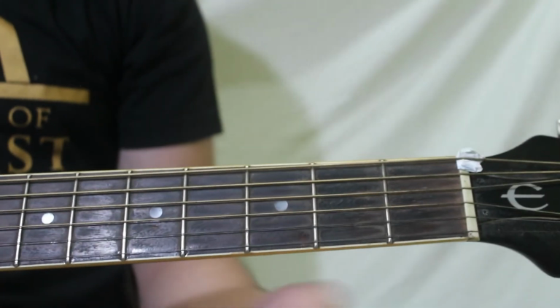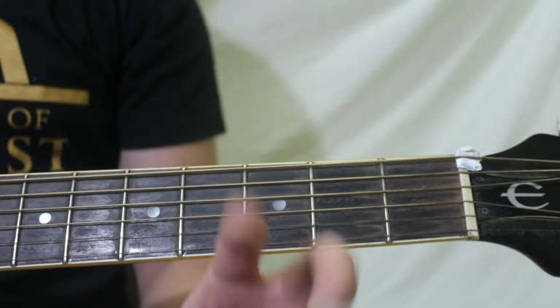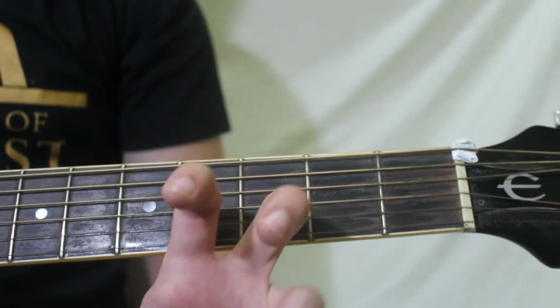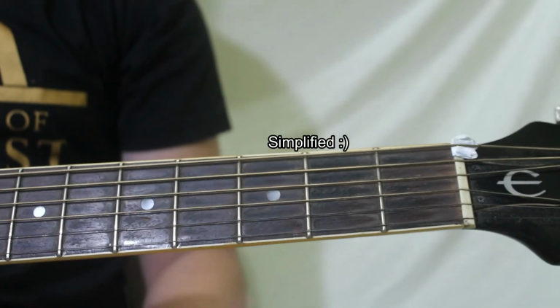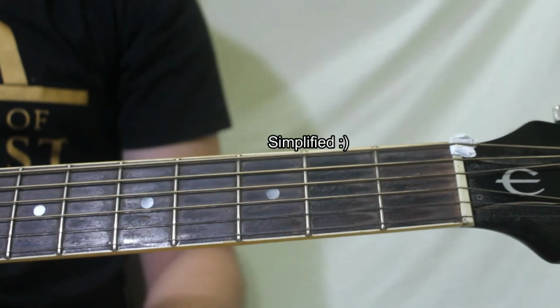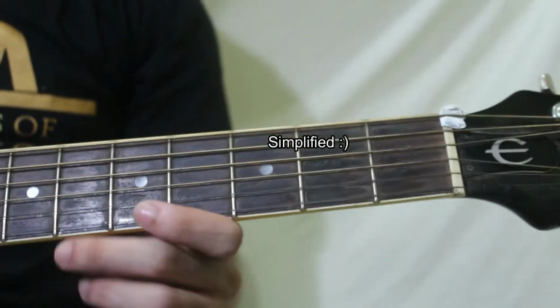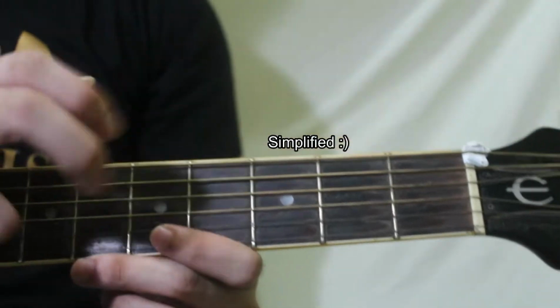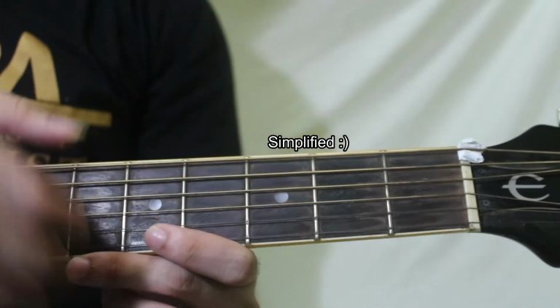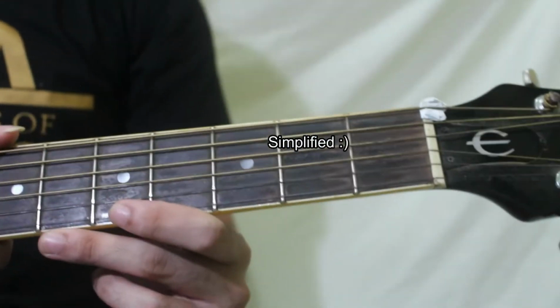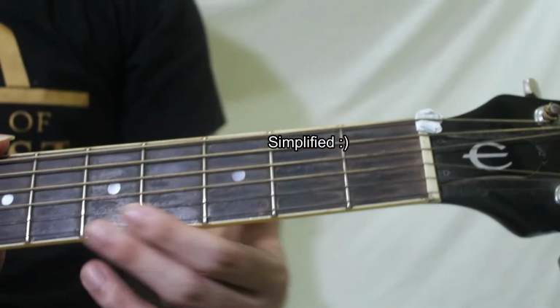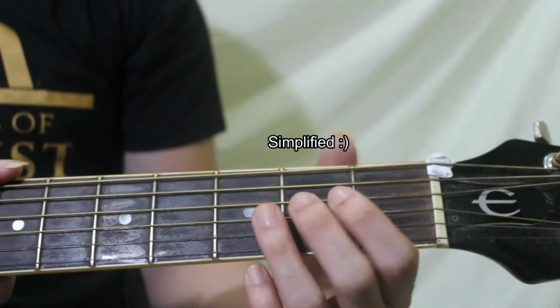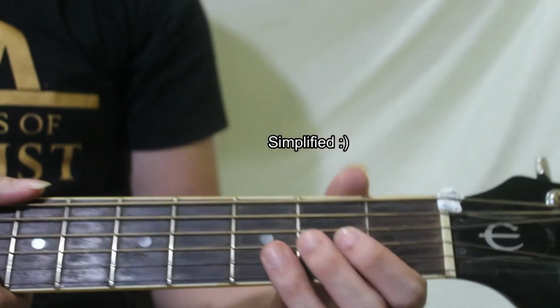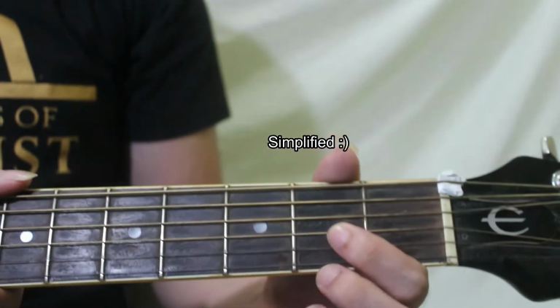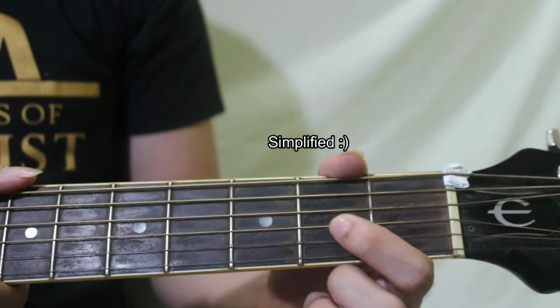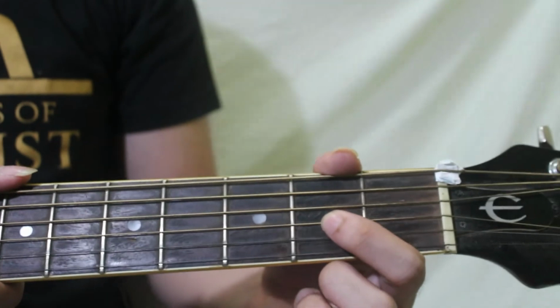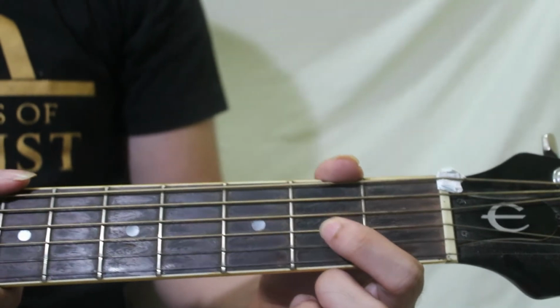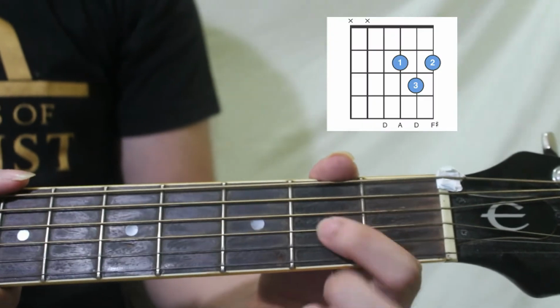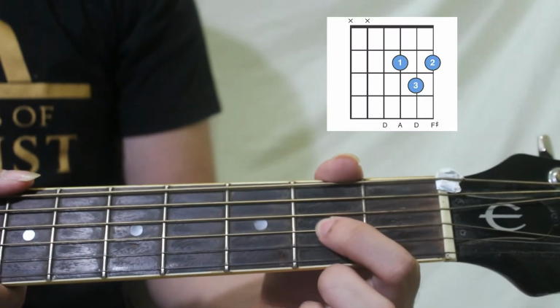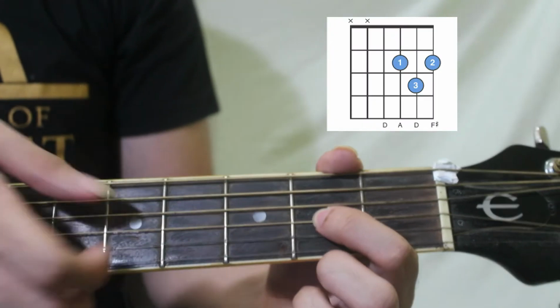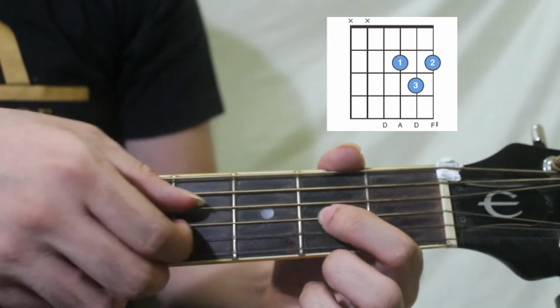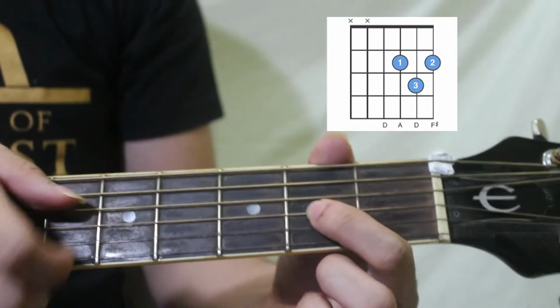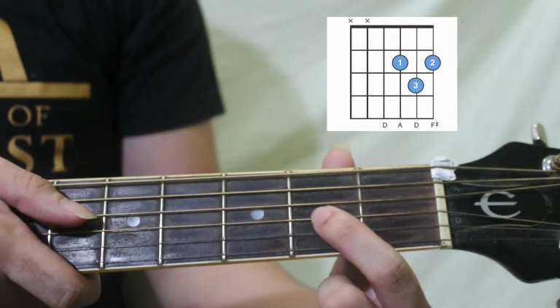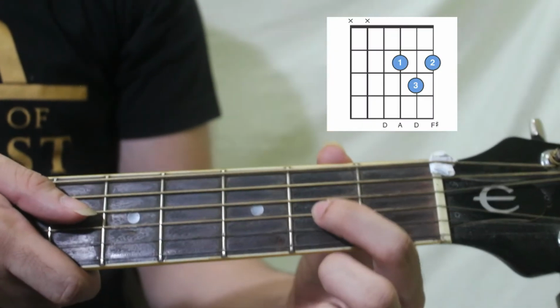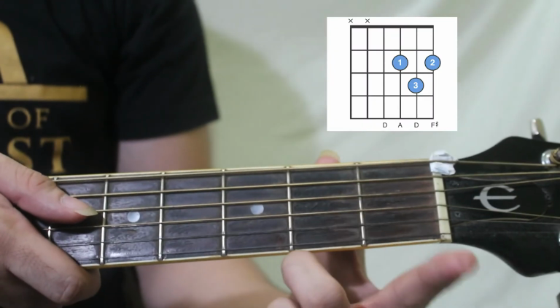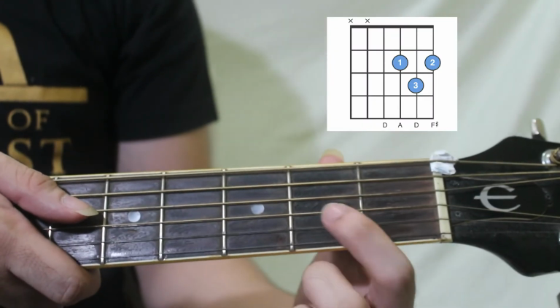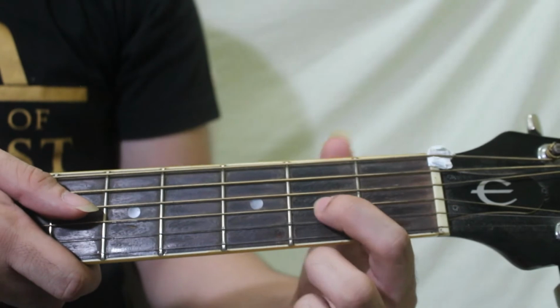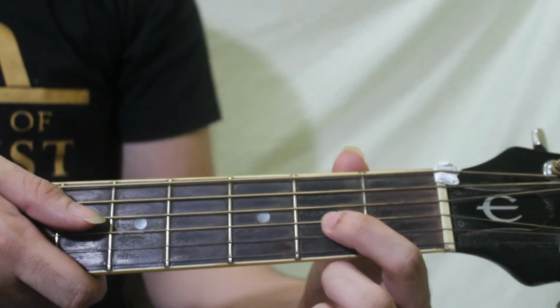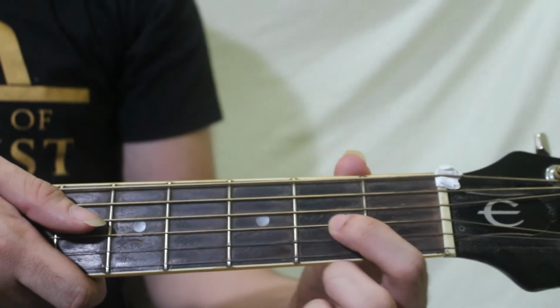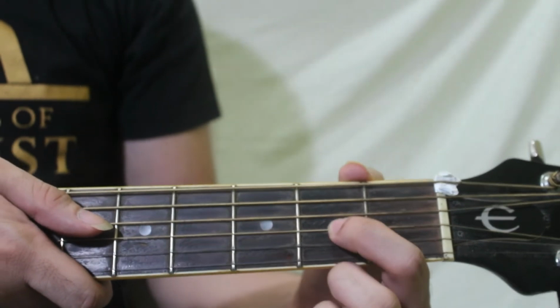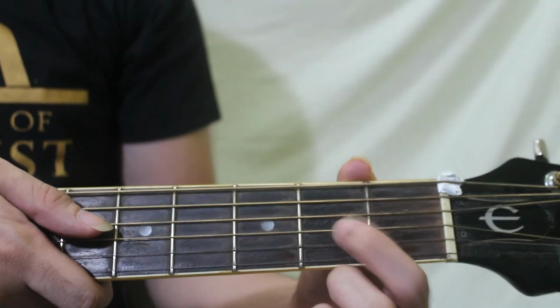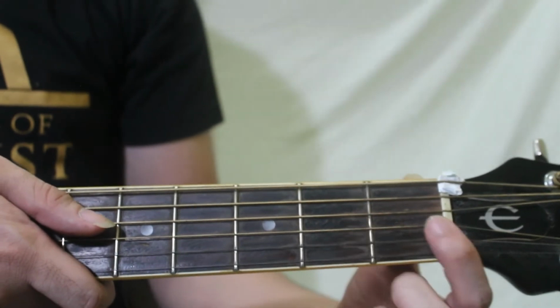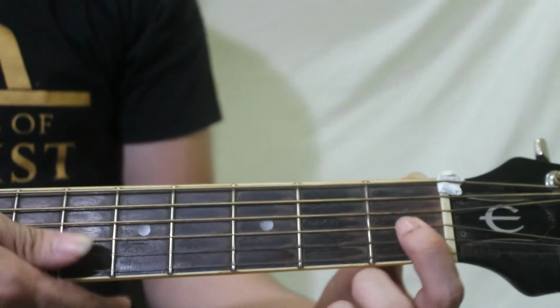The better part is, gagamit lang din tayo ng dalawang daliri sa chords at dalawang daliri sa pagpa-plock ng string. So for the first chord, that would be D. Okay, pero ang D natin, isang daliri lang ang gagamitan natin.